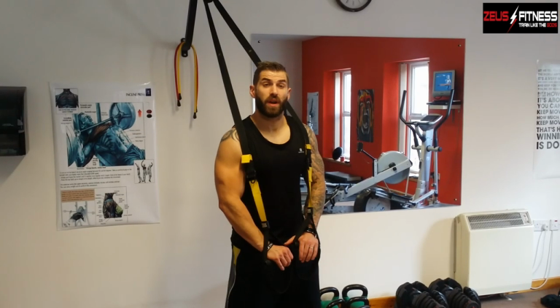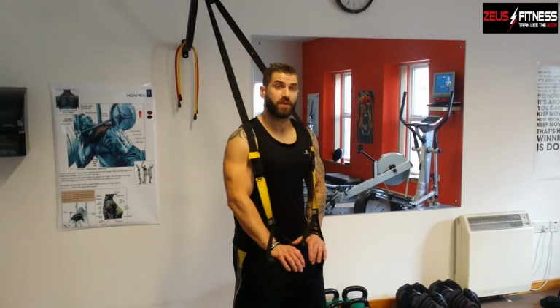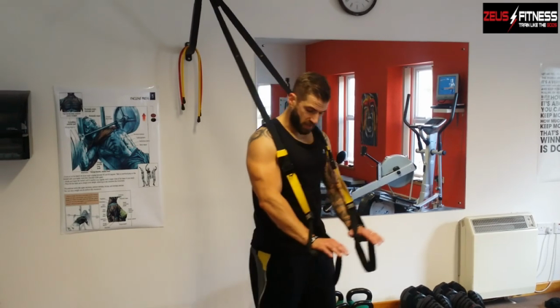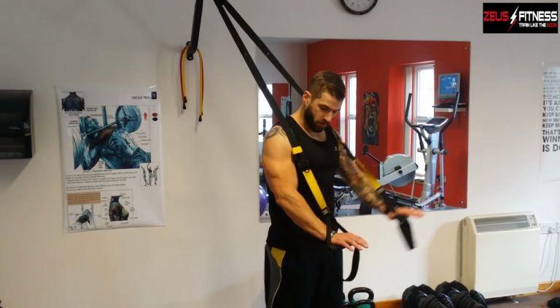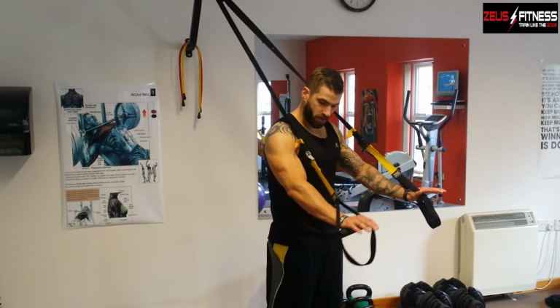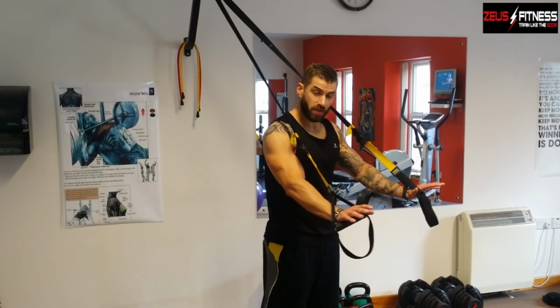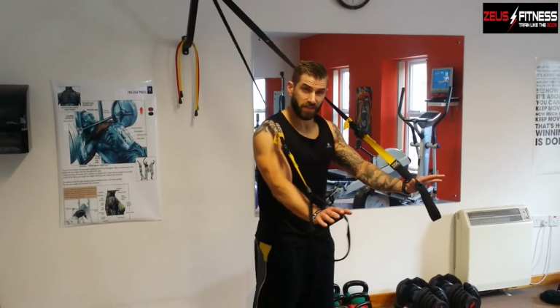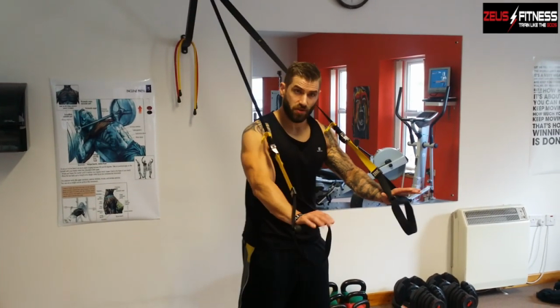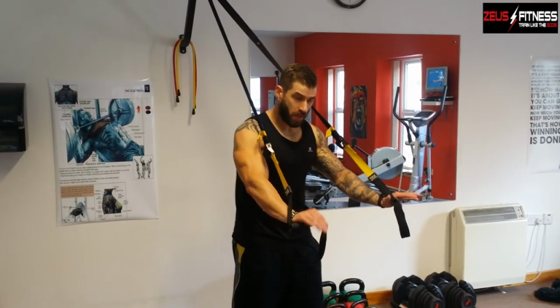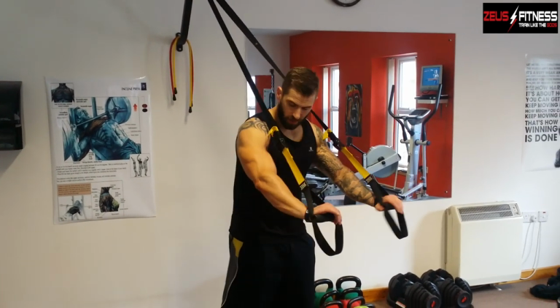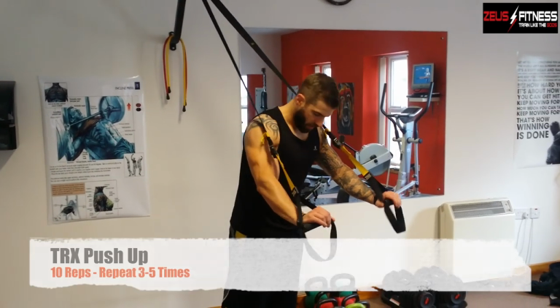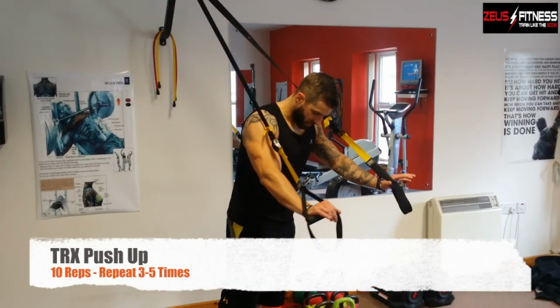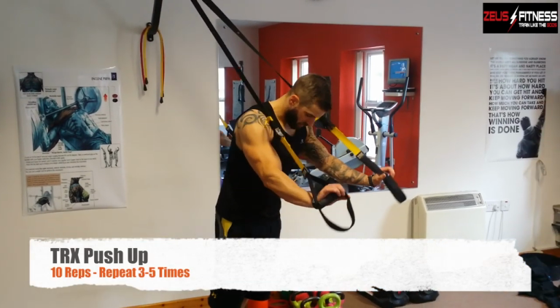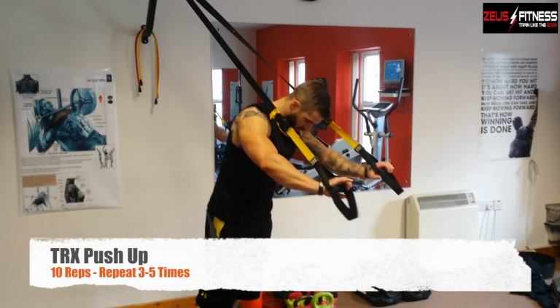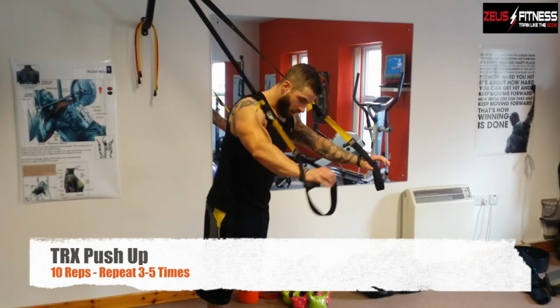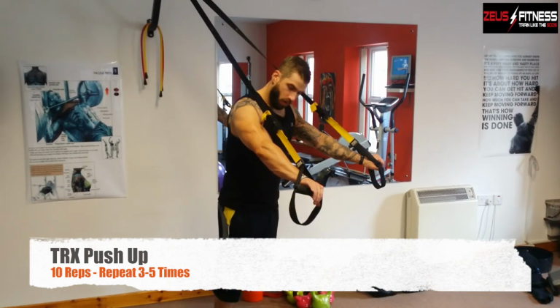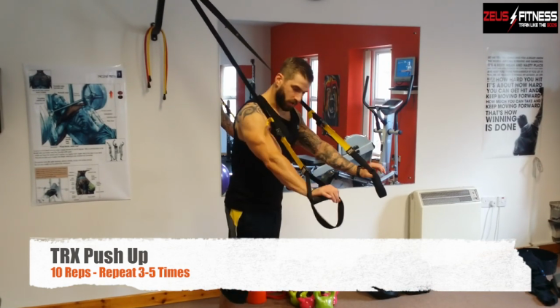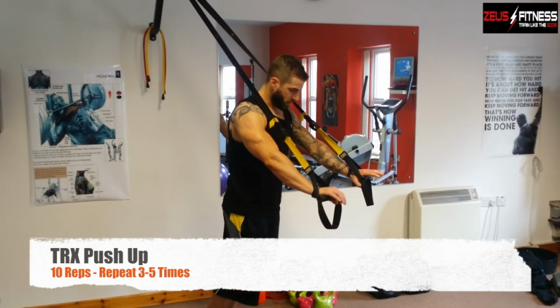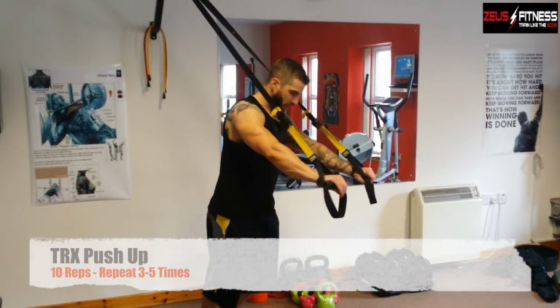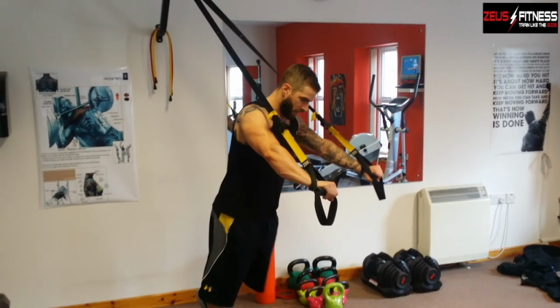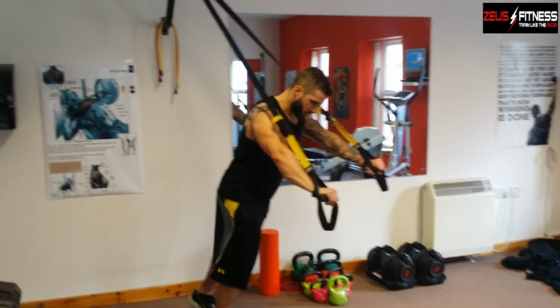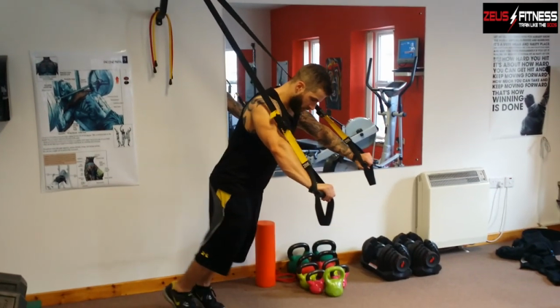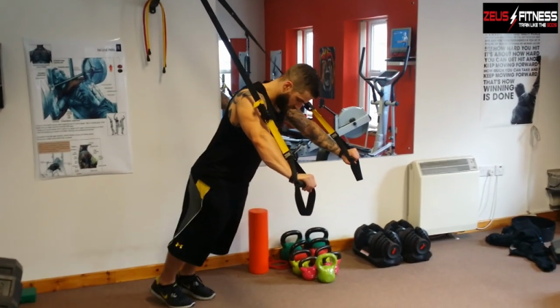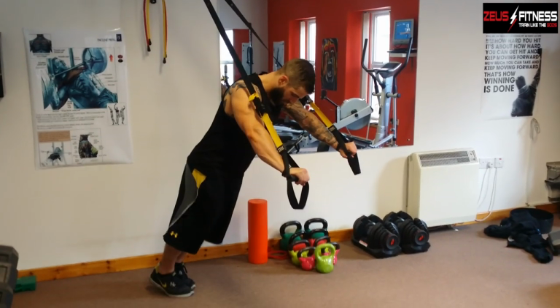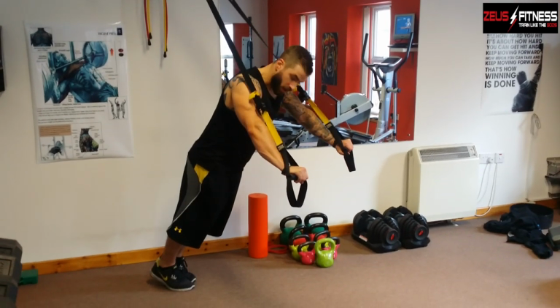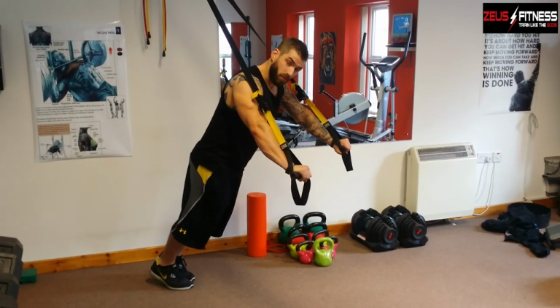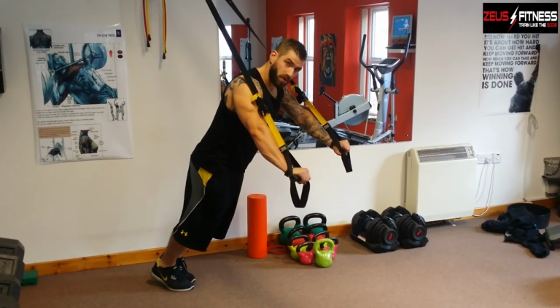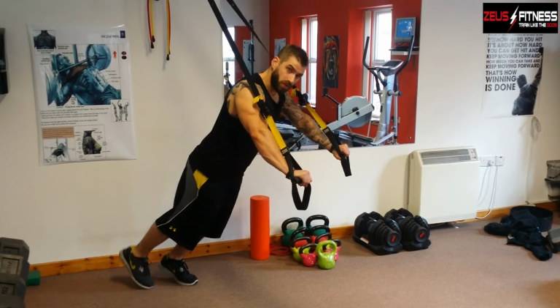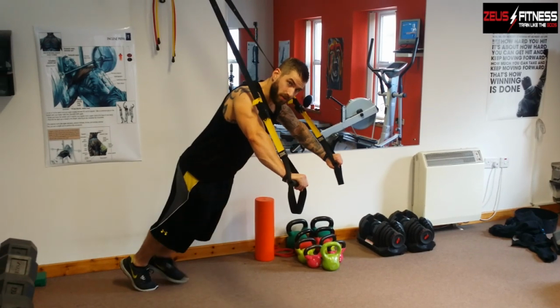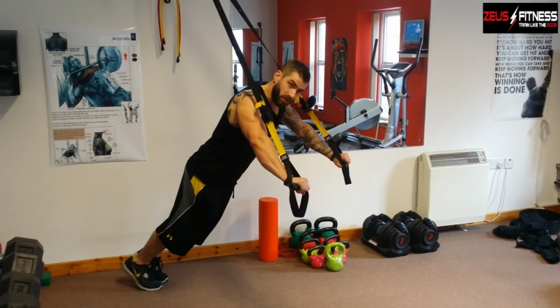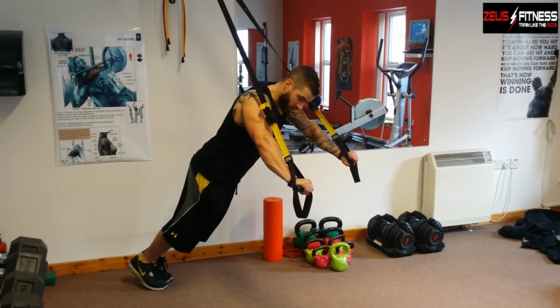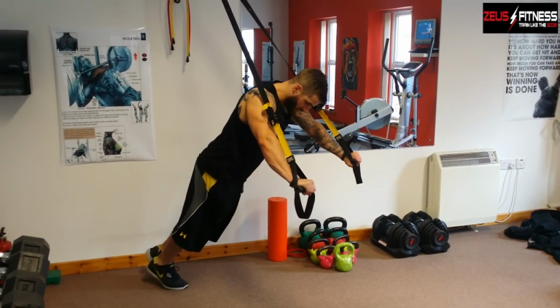The first exercise we're going to do is use the exercise straps. We've got a TRX here, so this is what we're going to use. What you want to do is just get the hands slightly more than shoulder width apart, and the more horizontal you make yourself, the tougher the exercise.